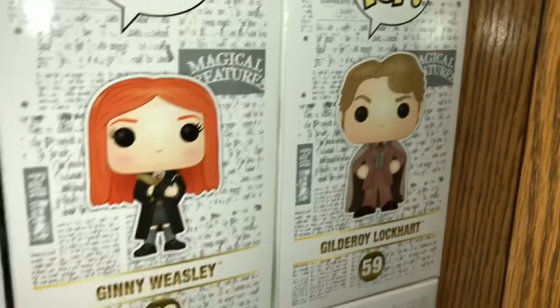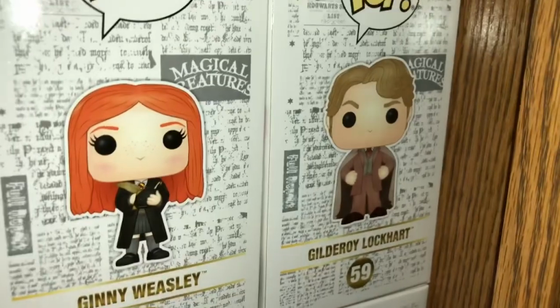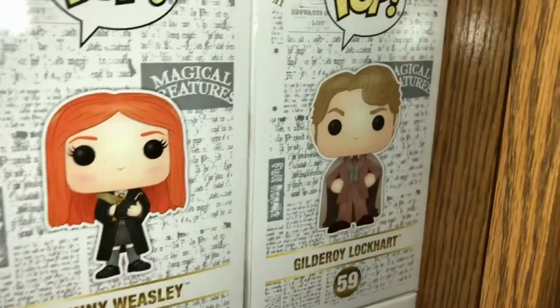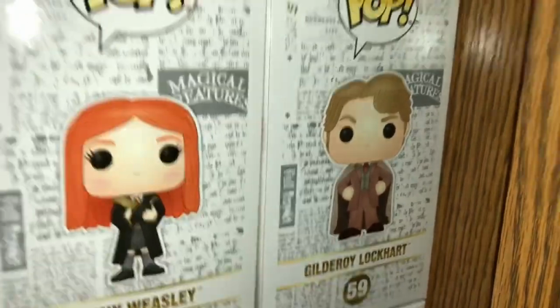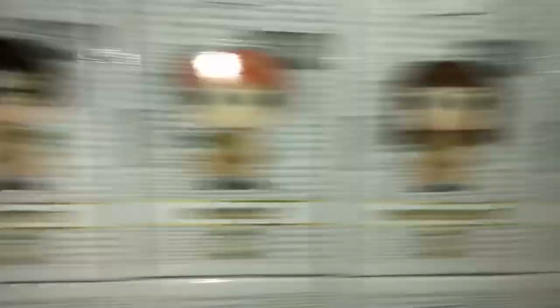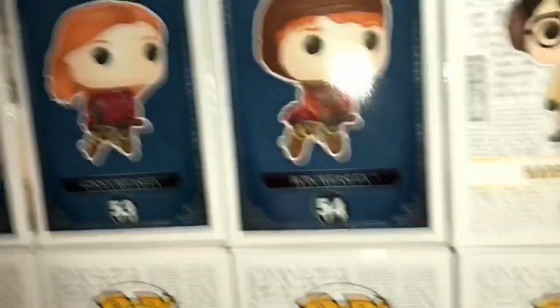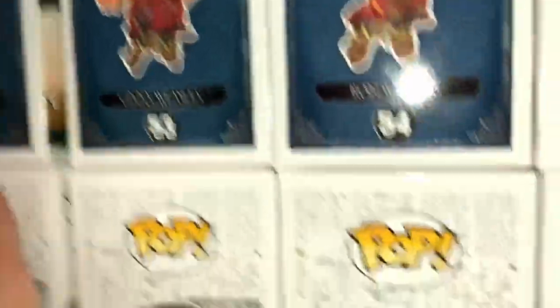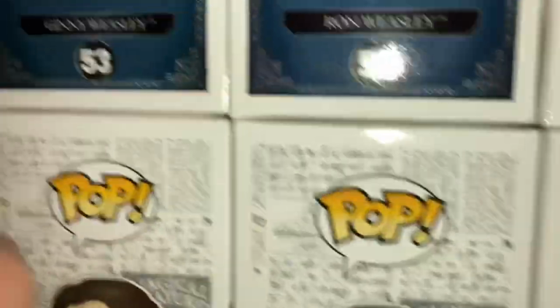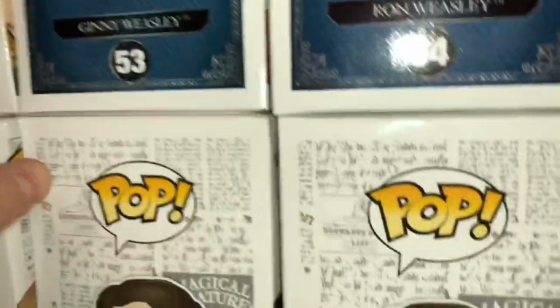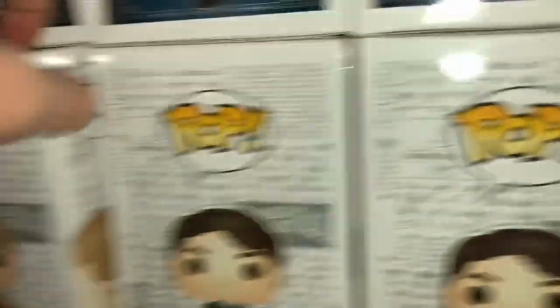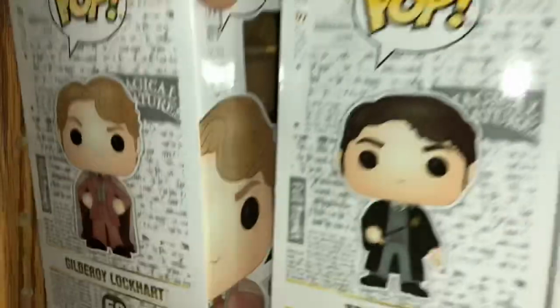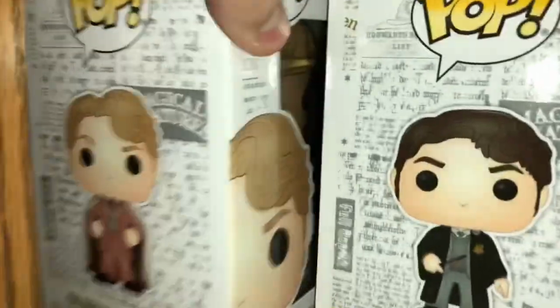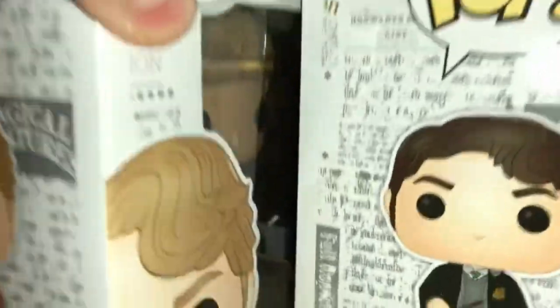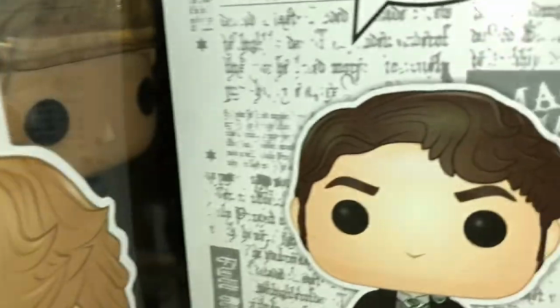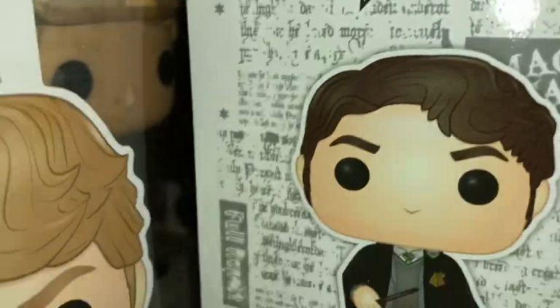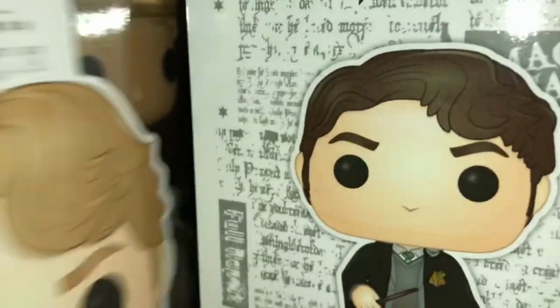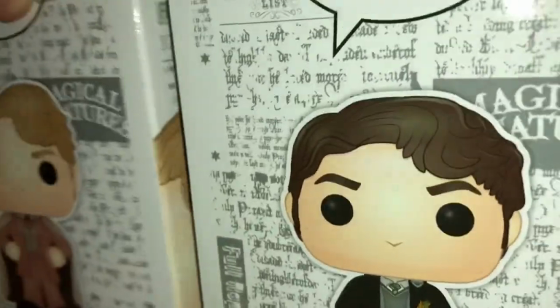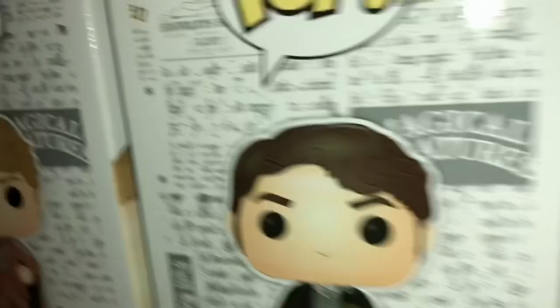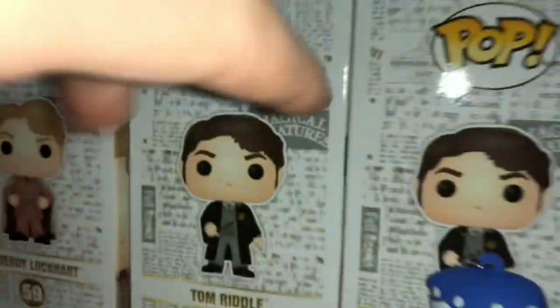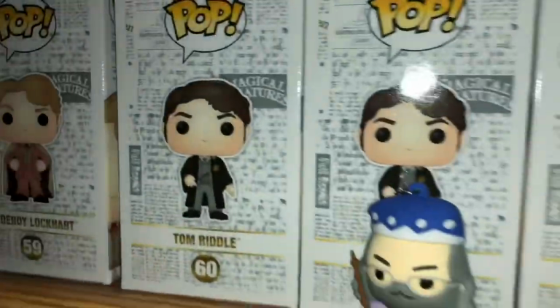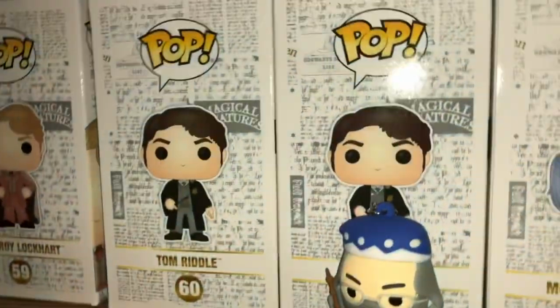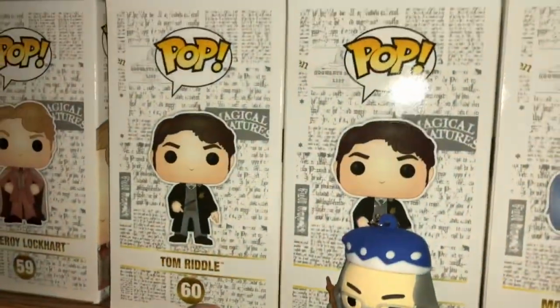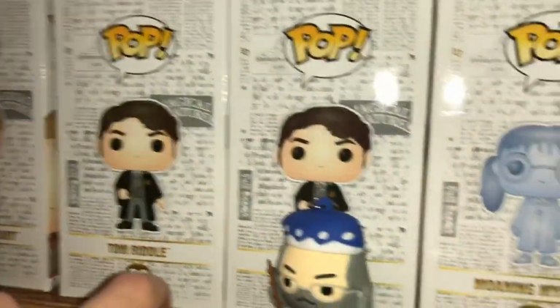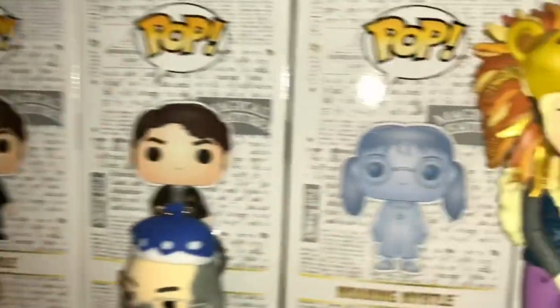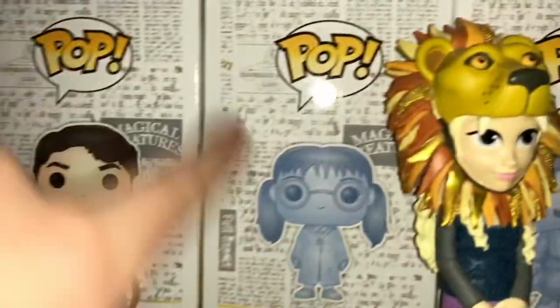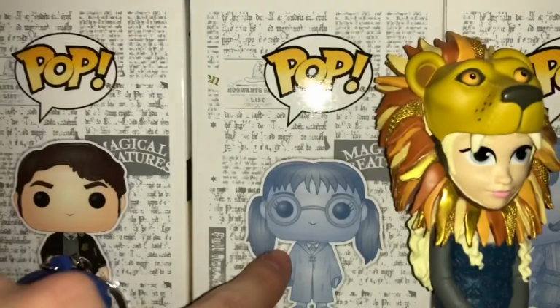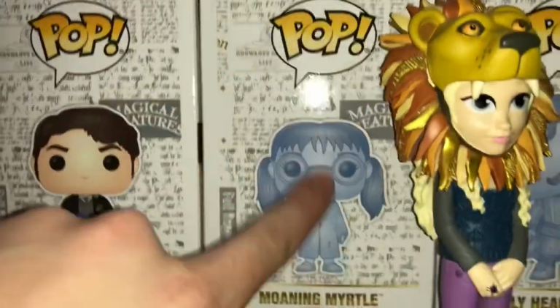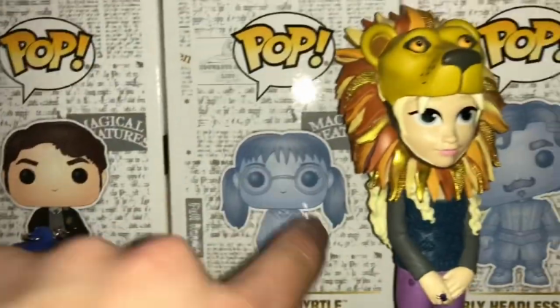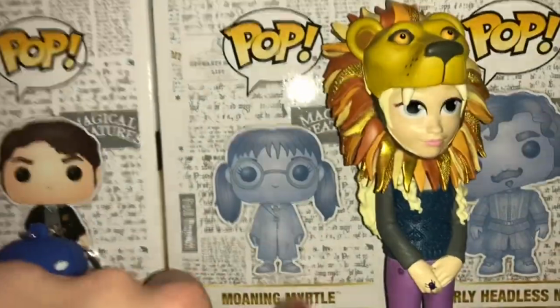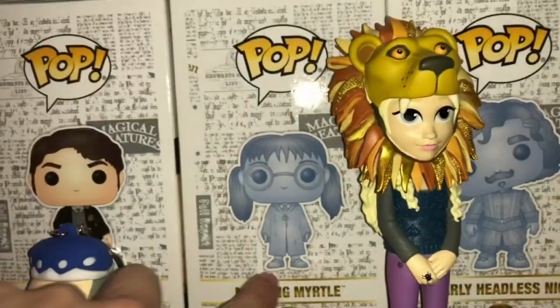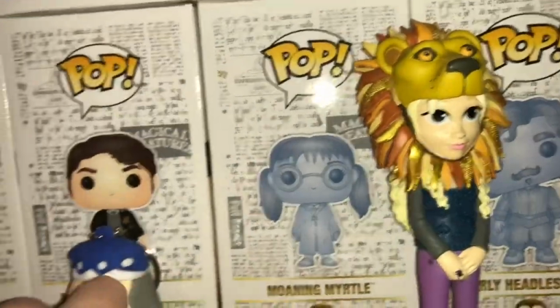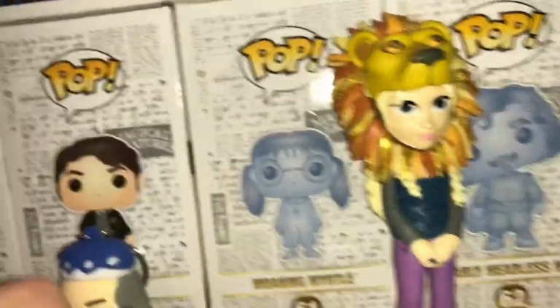The Gilderoy Lockhart — there's this one and then there's another one with a blue robe. And then here's Tom Riddle. And we got Moaning Myrtle, which is an awesome one. And this is starting to go up in value as well. I knew this one would.